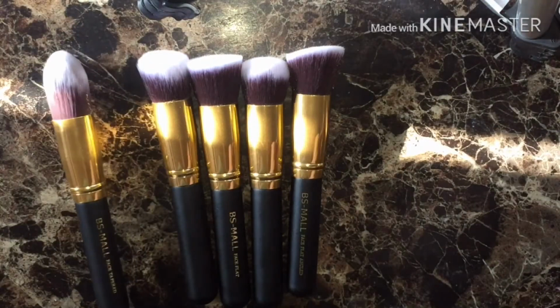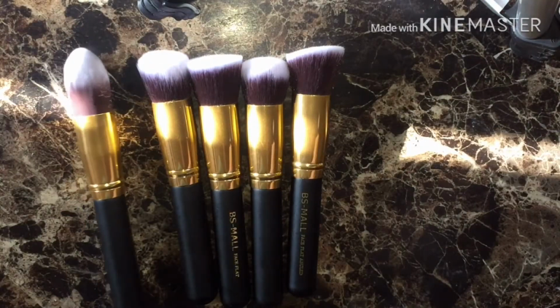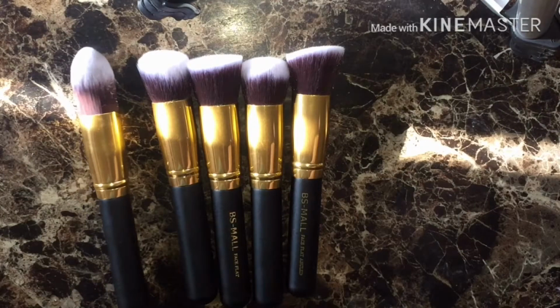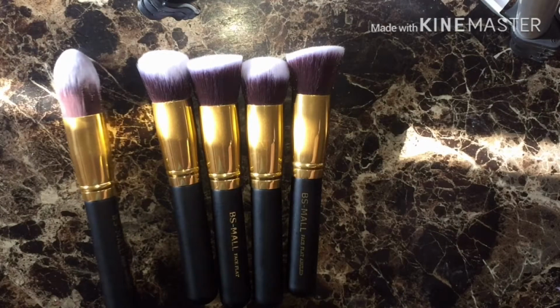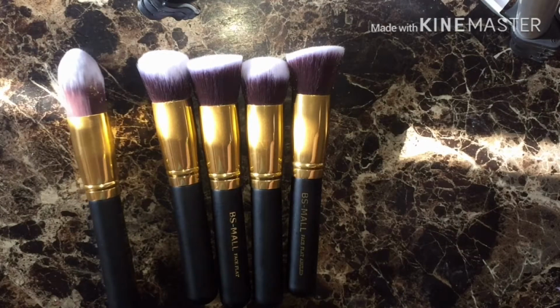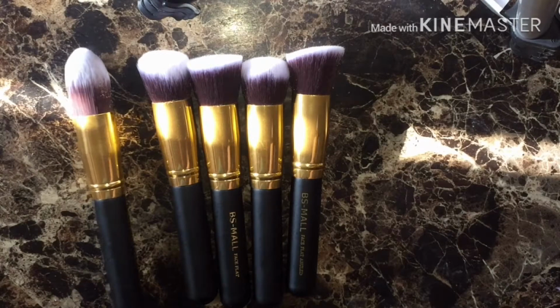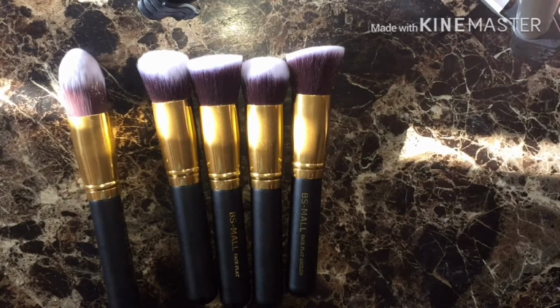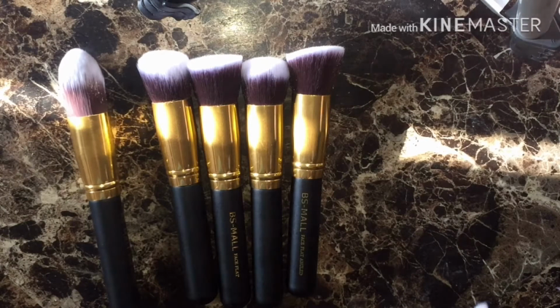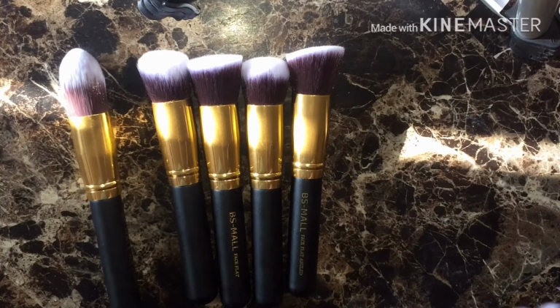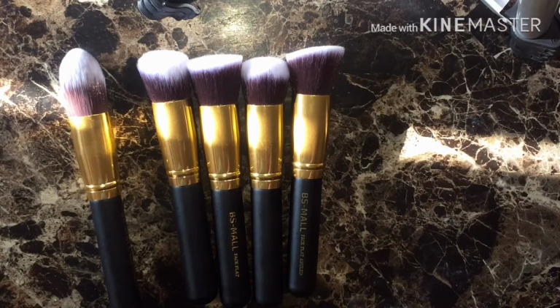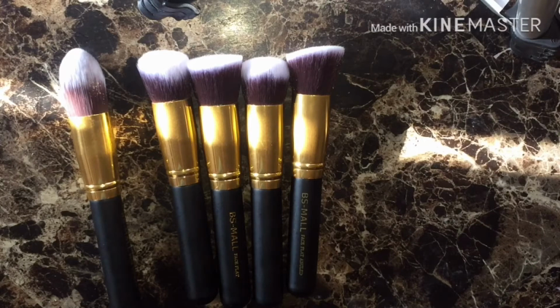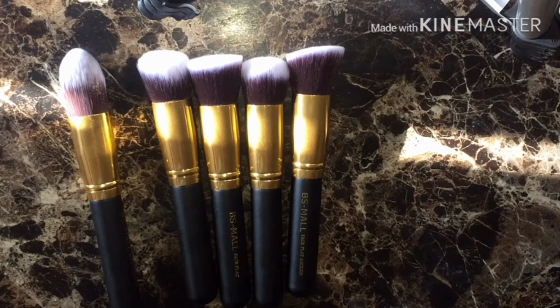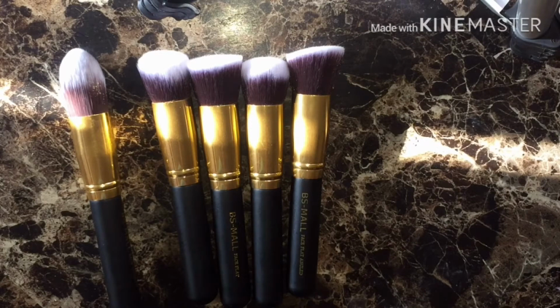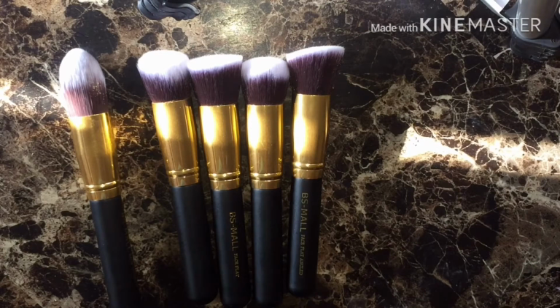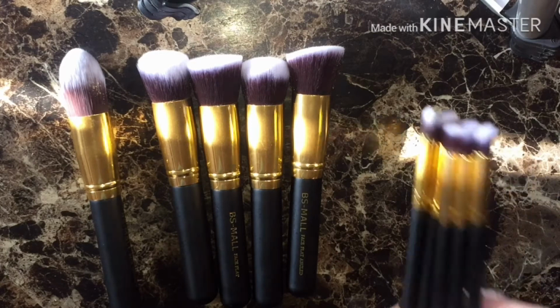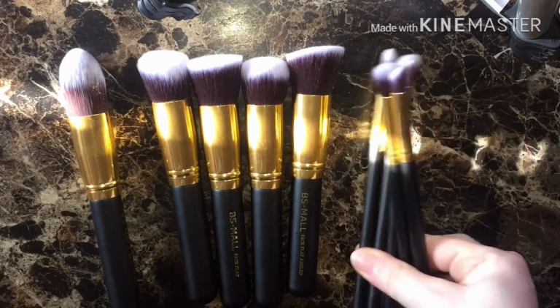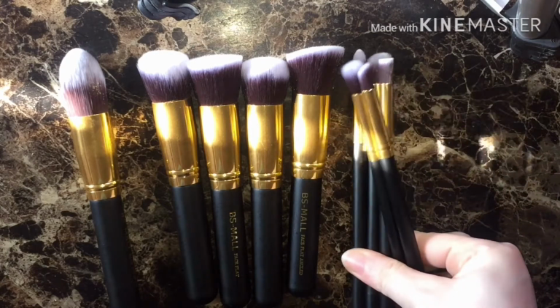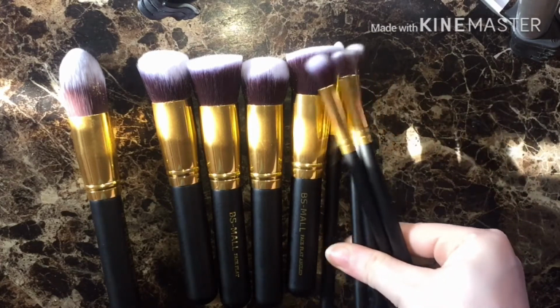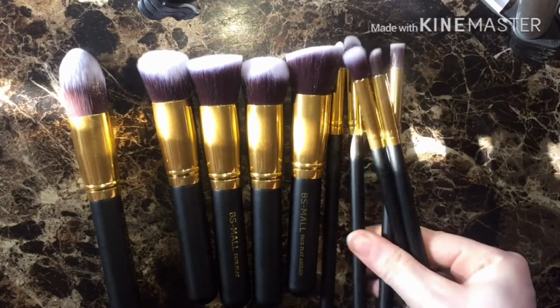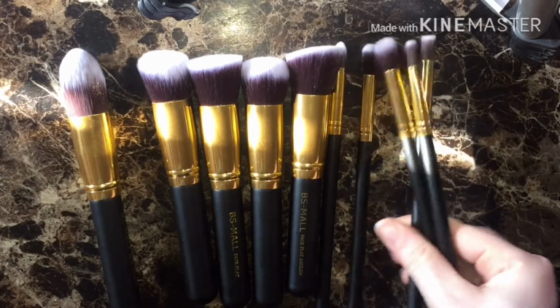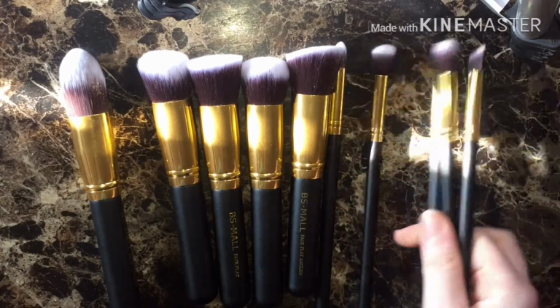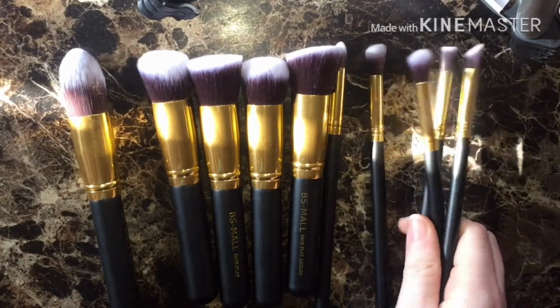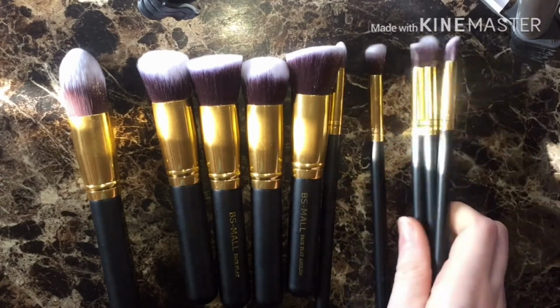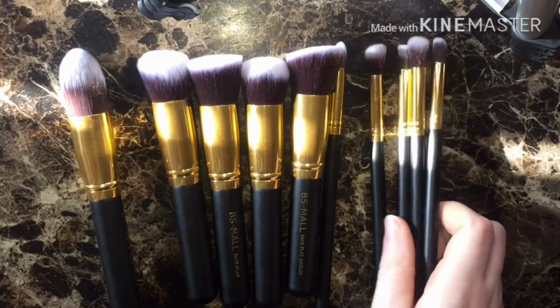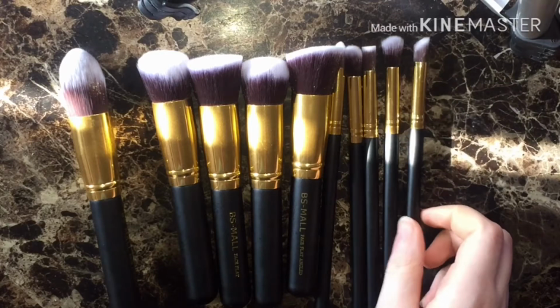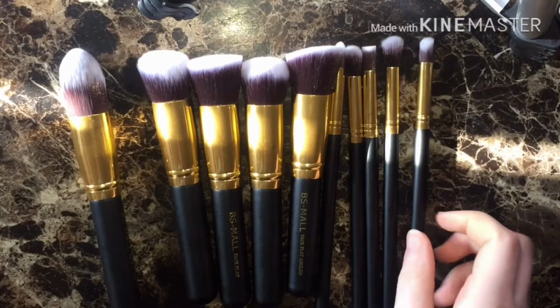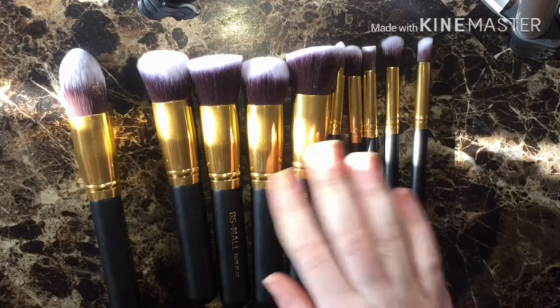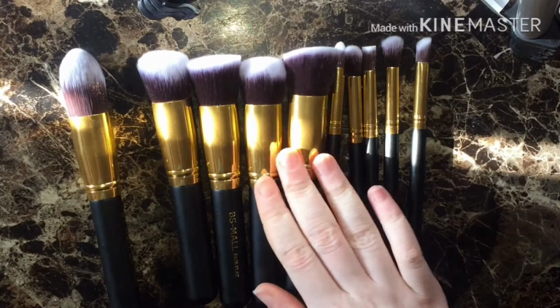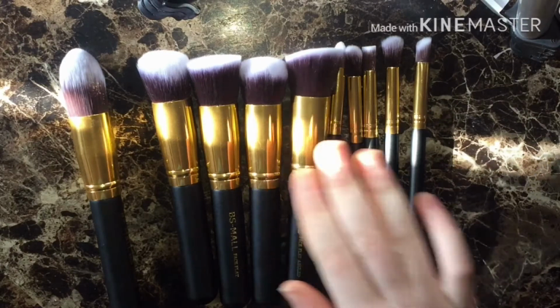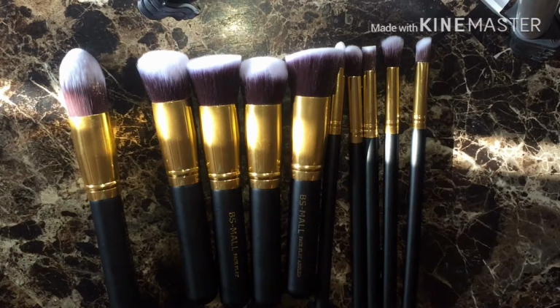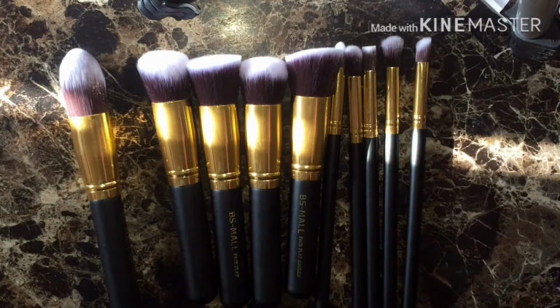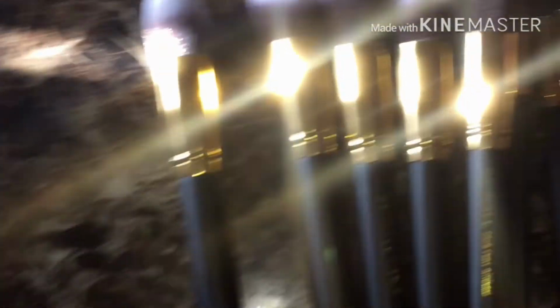I will put the link in the description so you can go get it. I'll also do a separate video testing these brushes out, so please look out for that video.